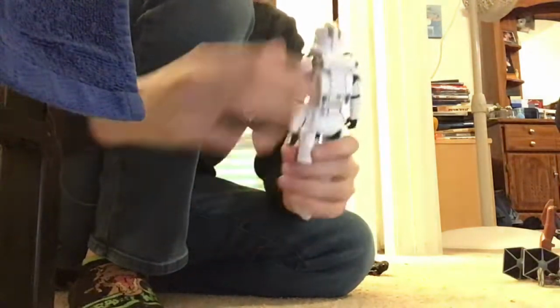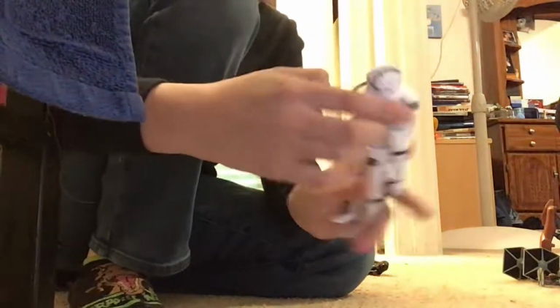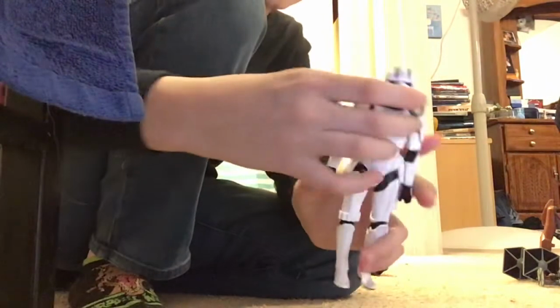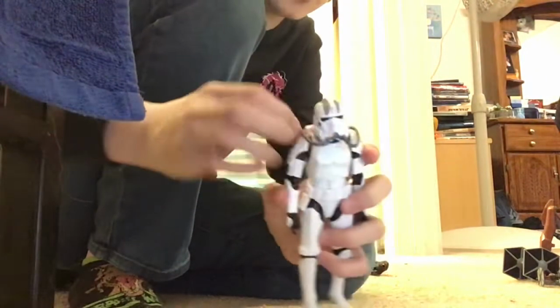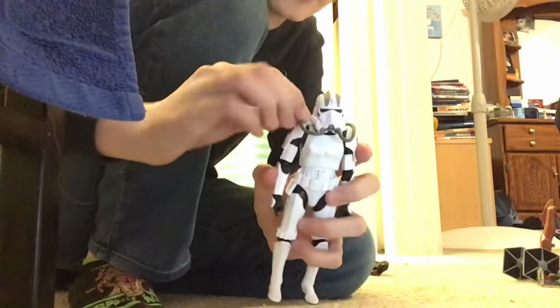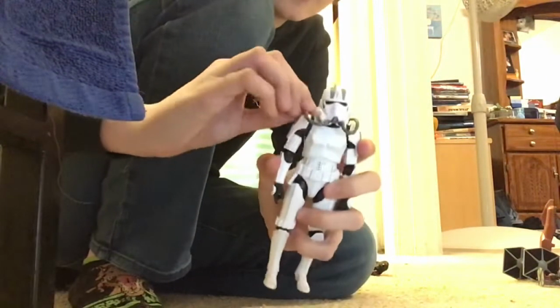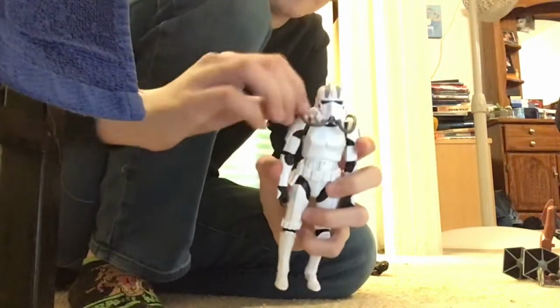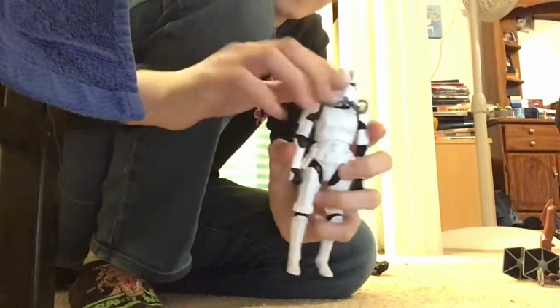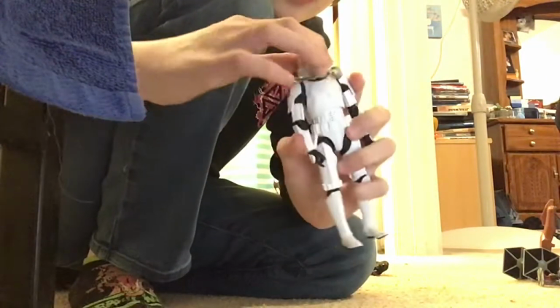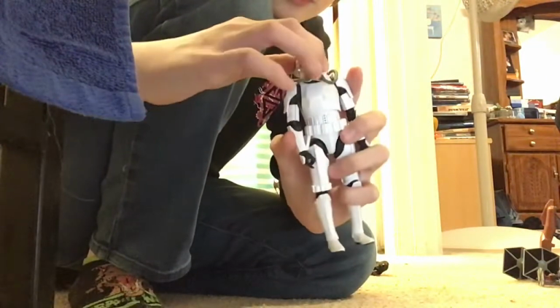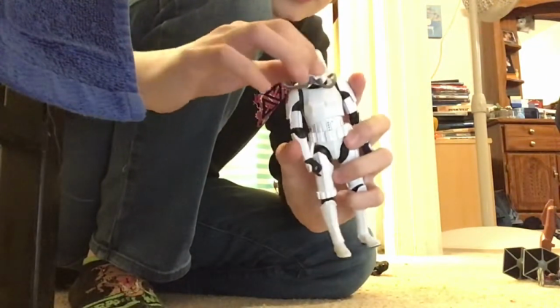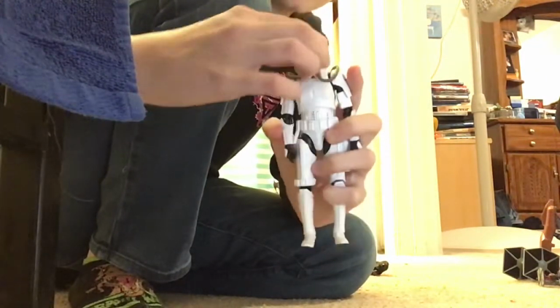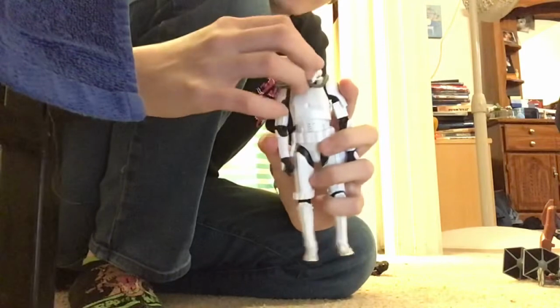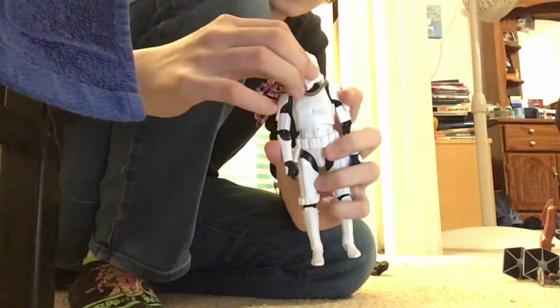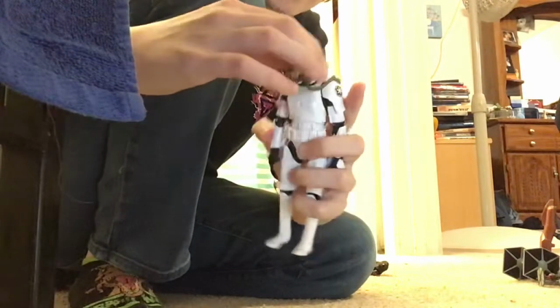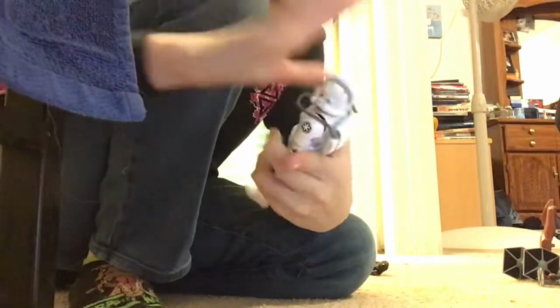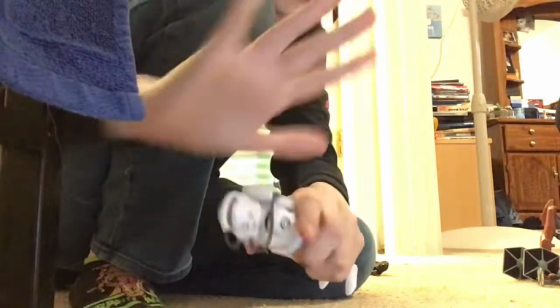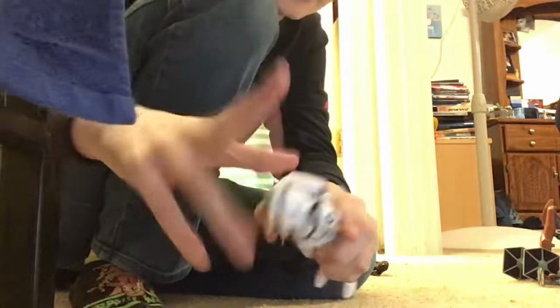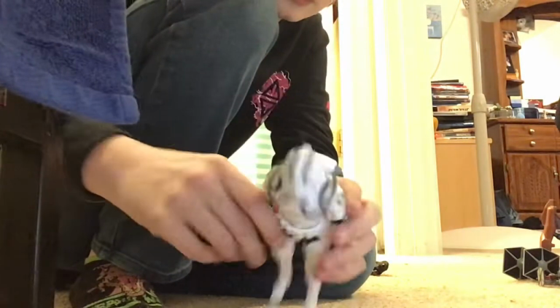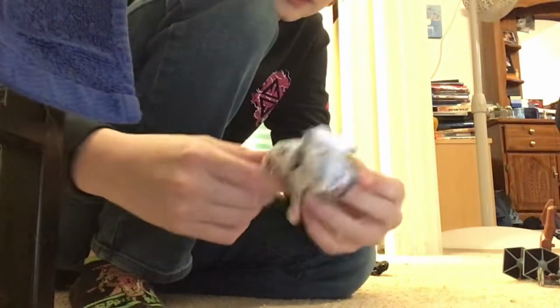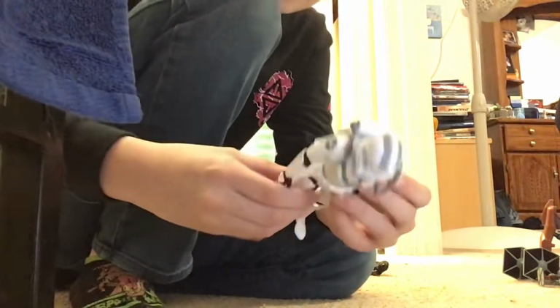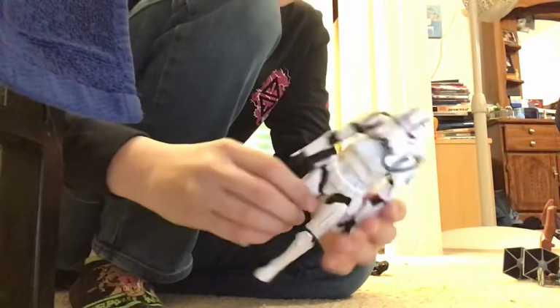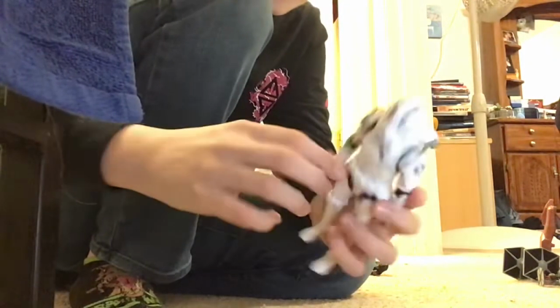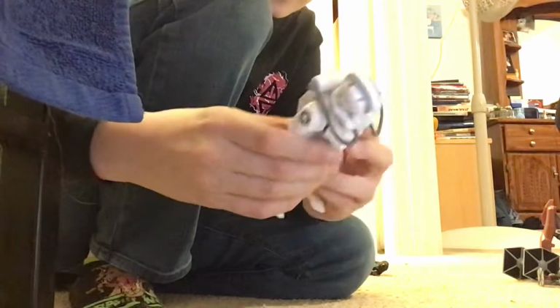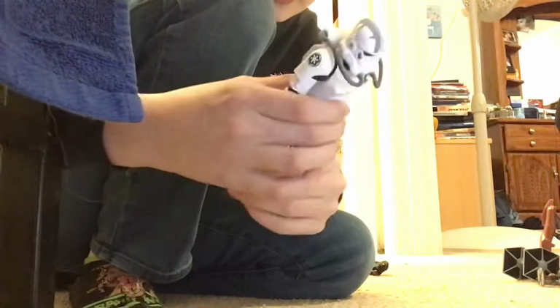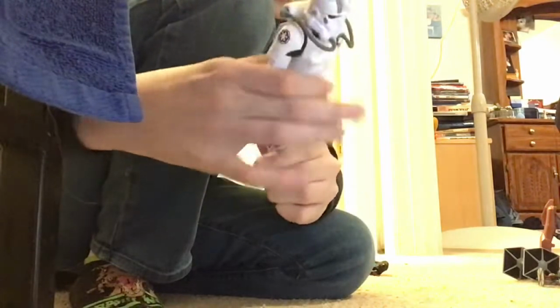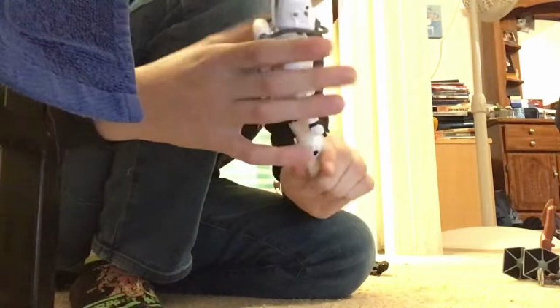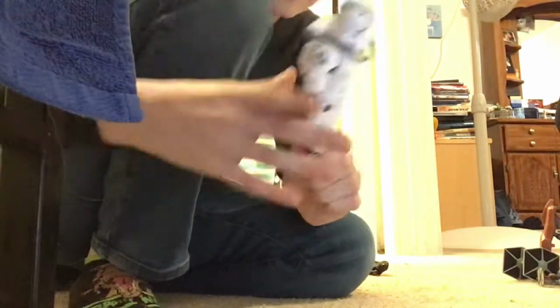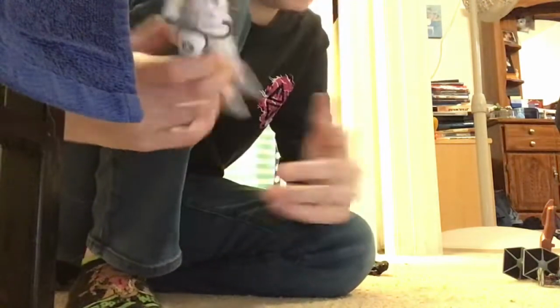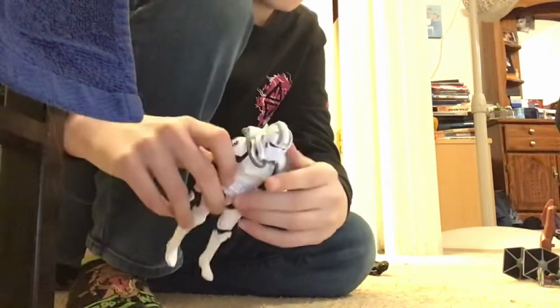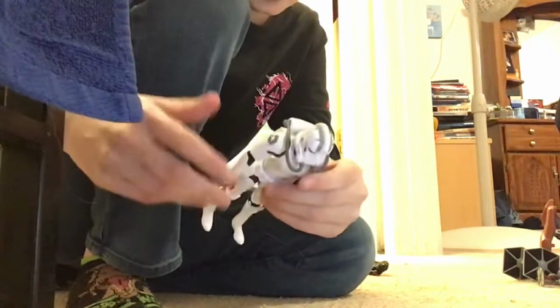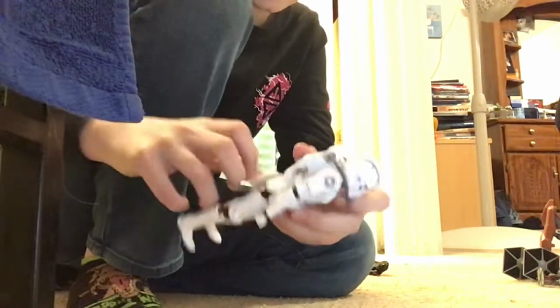He also has these tube things, like head being. His head does move, of course. It doesn't go 360, though, which is okay. The arms and stuff do move, like you would expect.